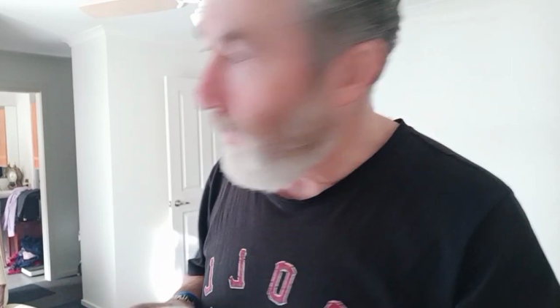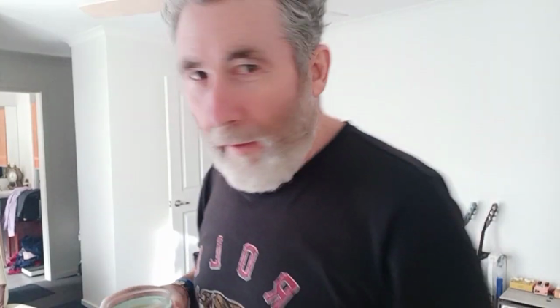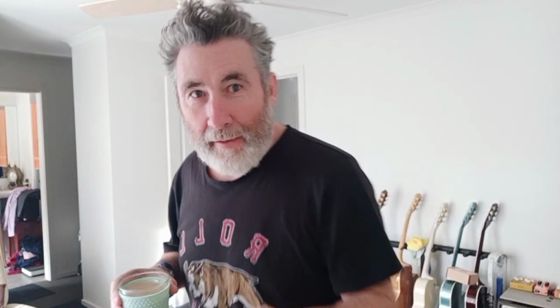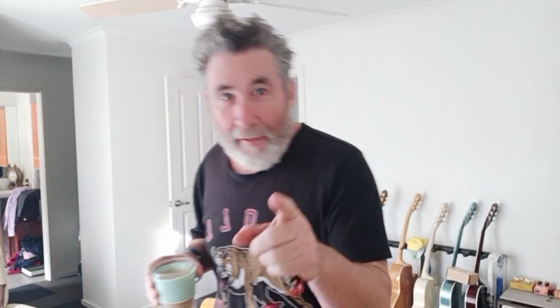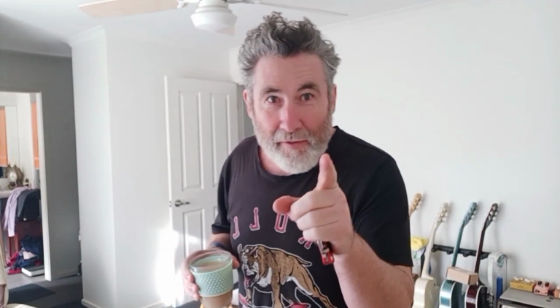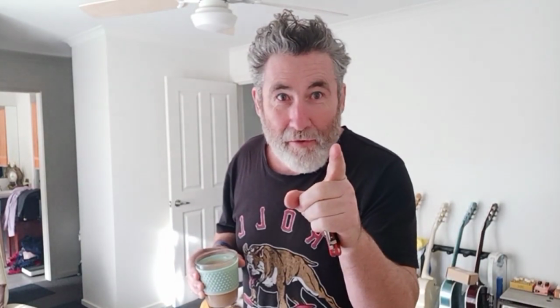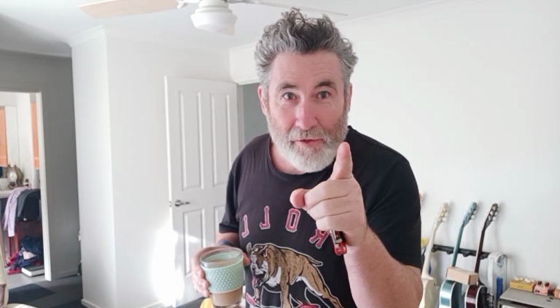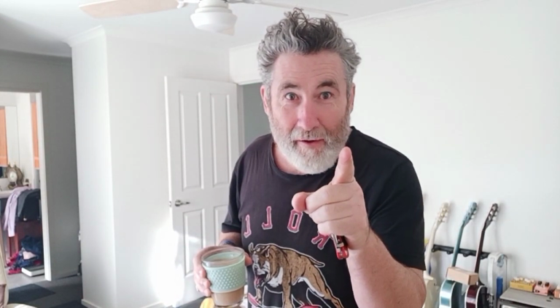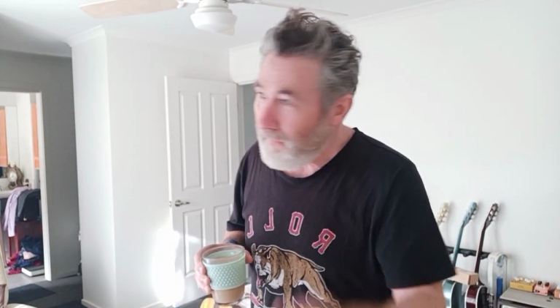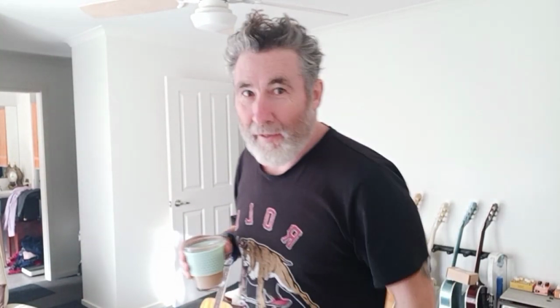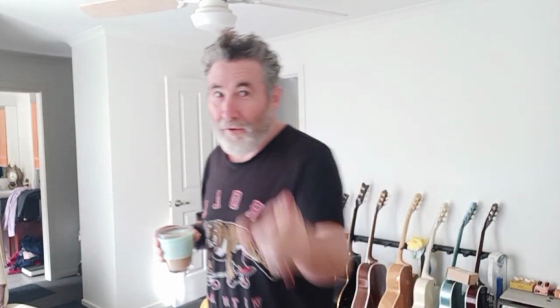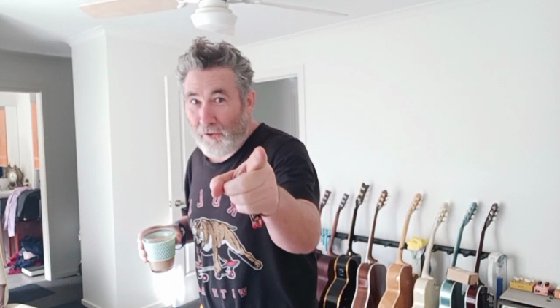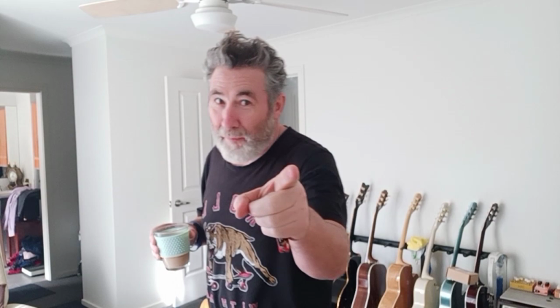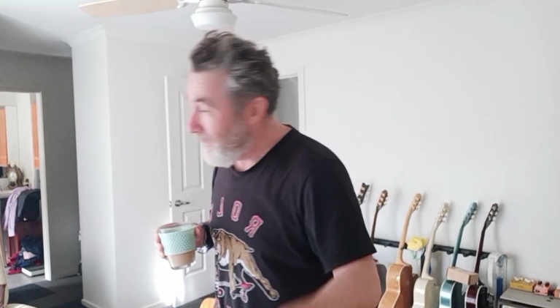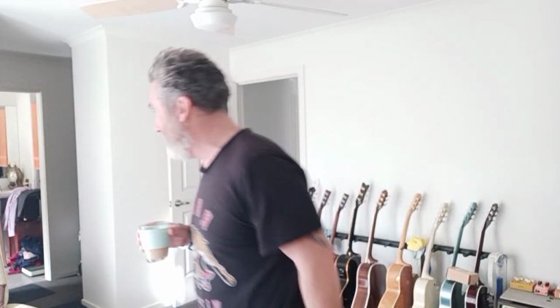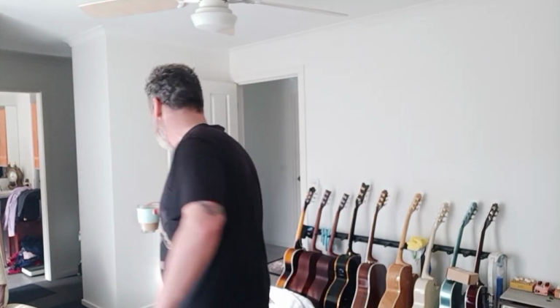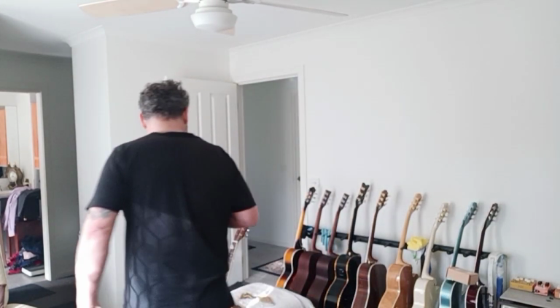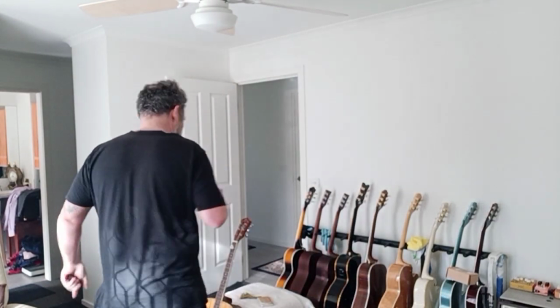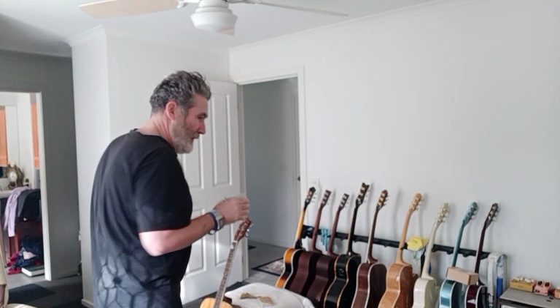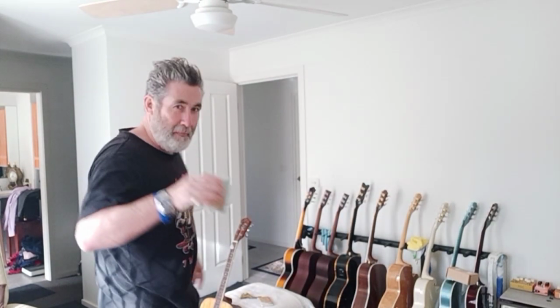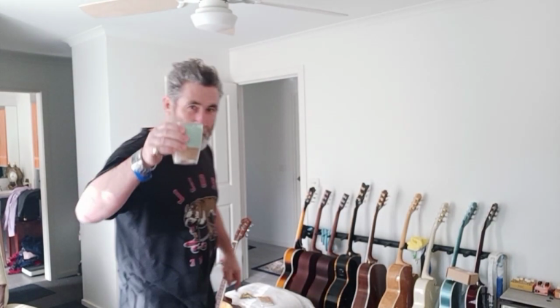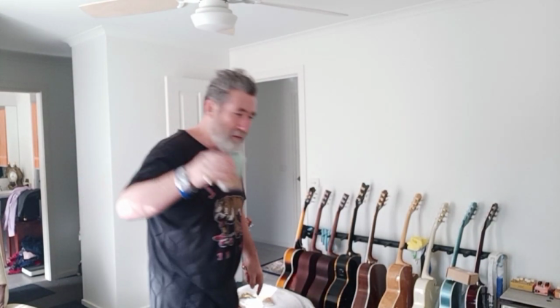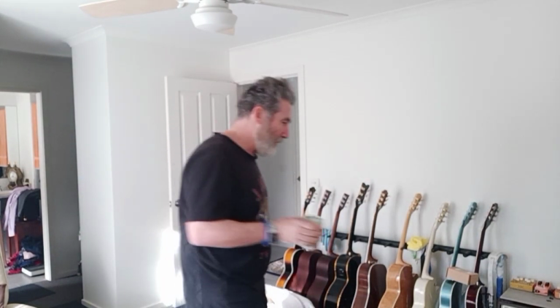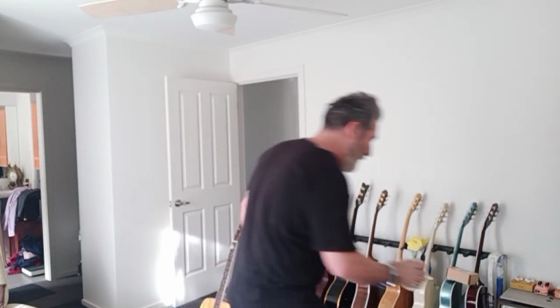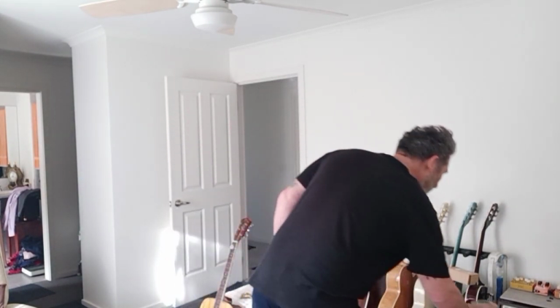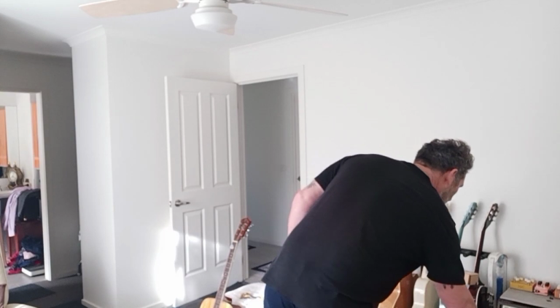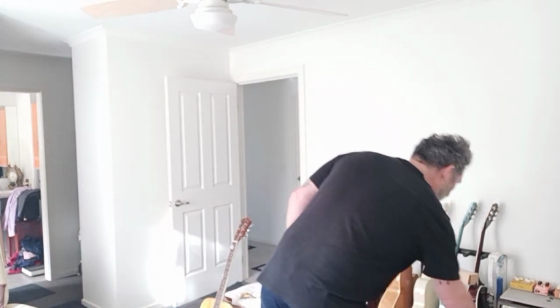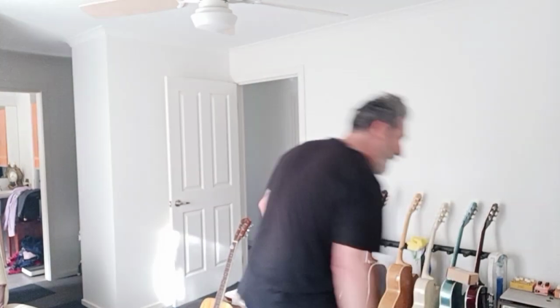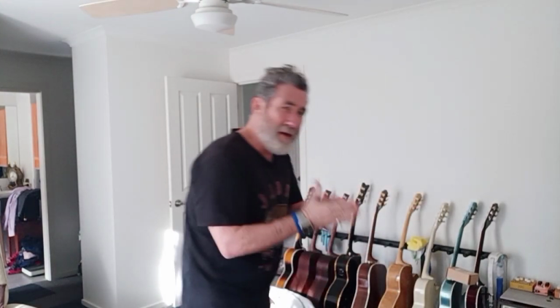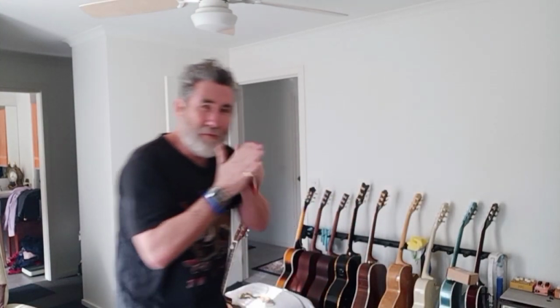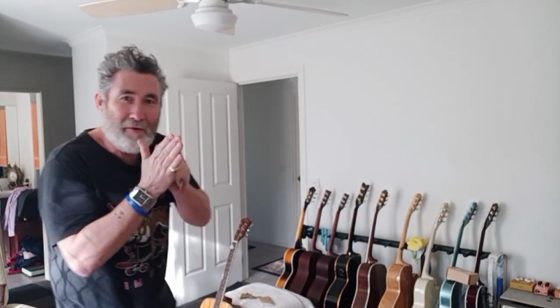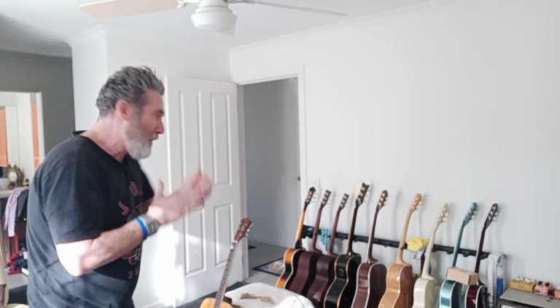Well, well. It's another Gretsch time. Another Gretsch time, people. Cup of coffee time, too. Alright, here we go for another Gretsch moment.